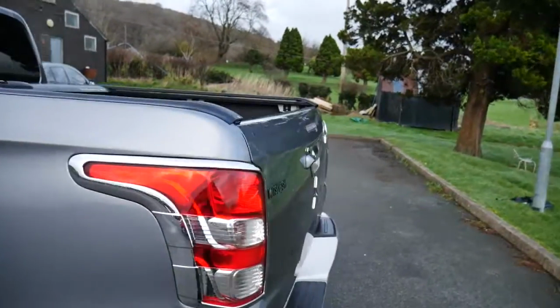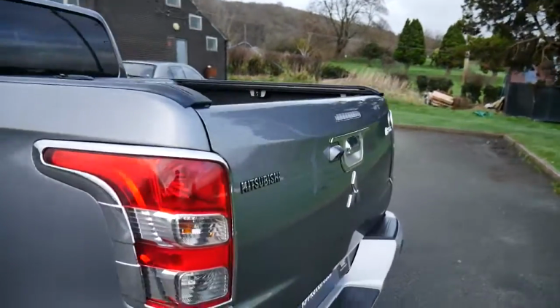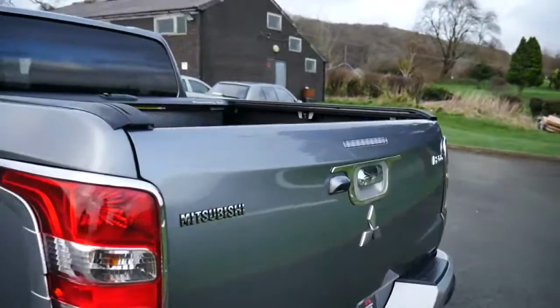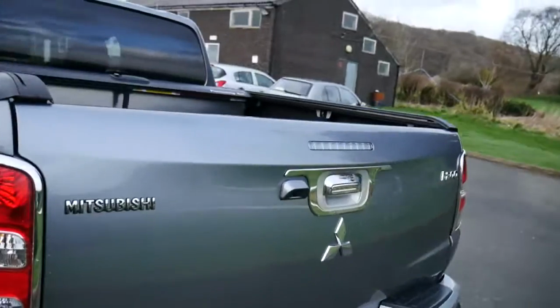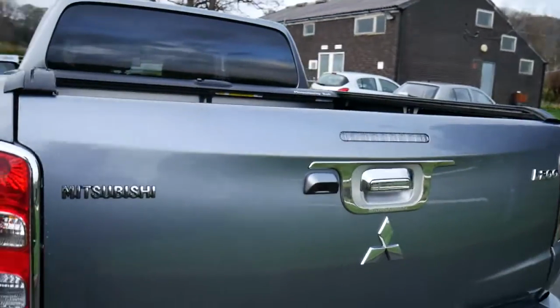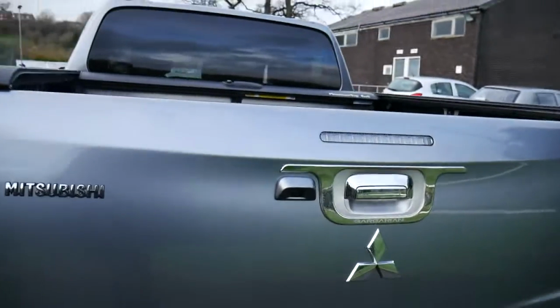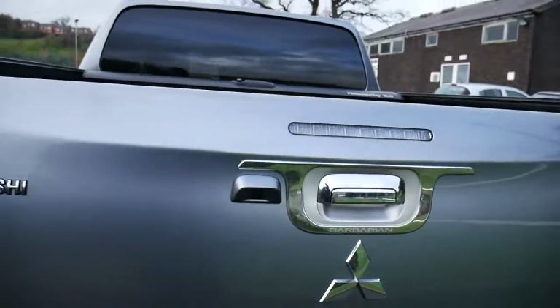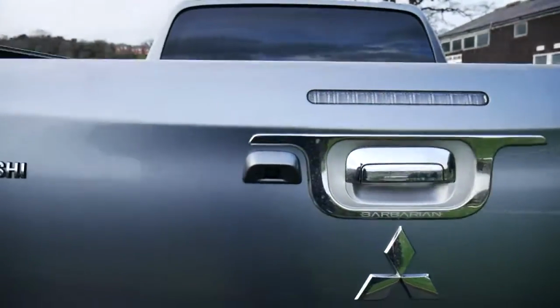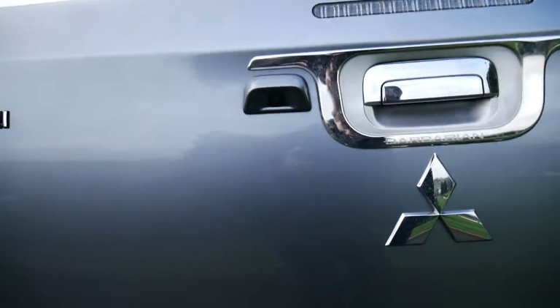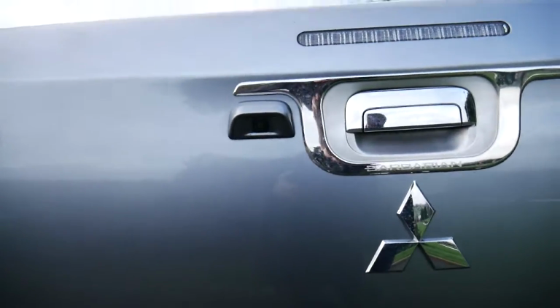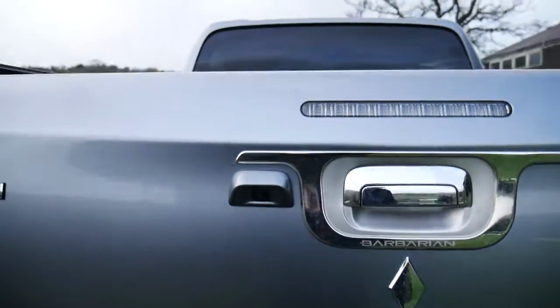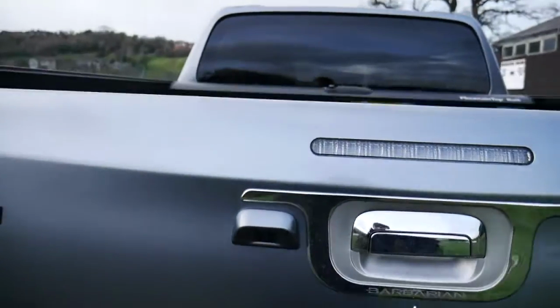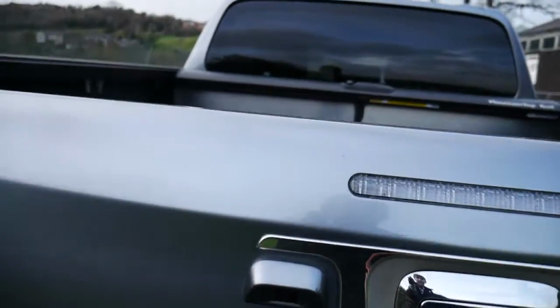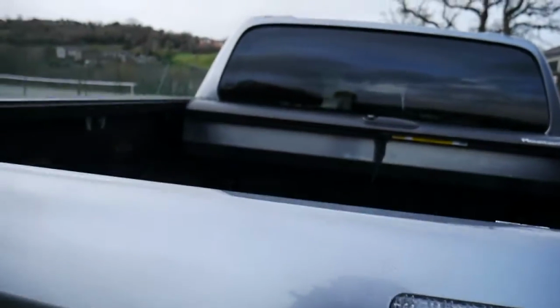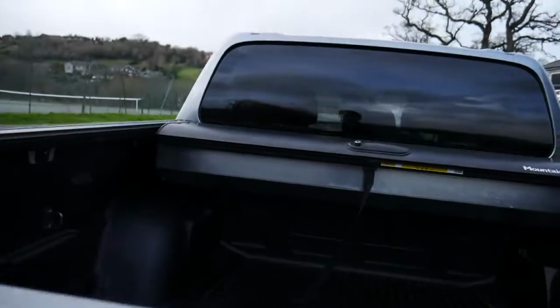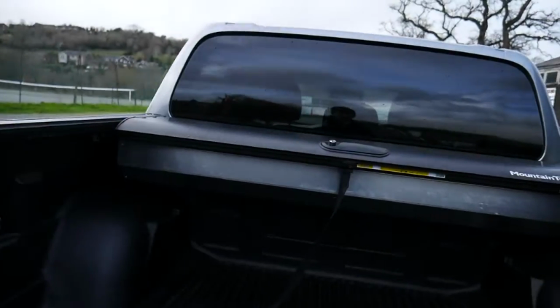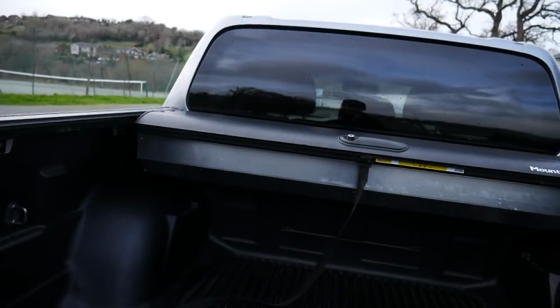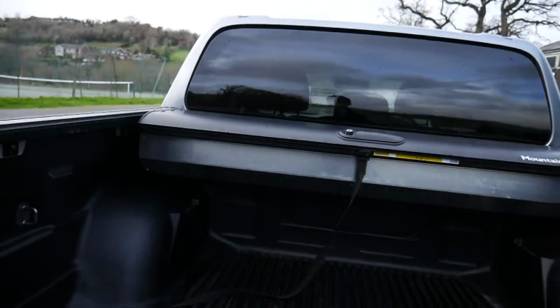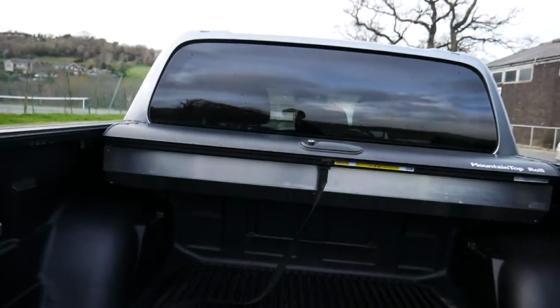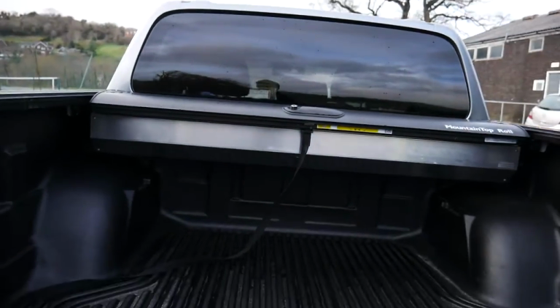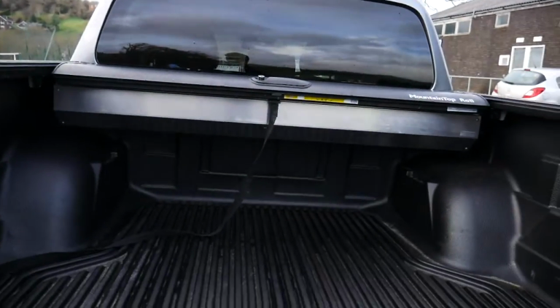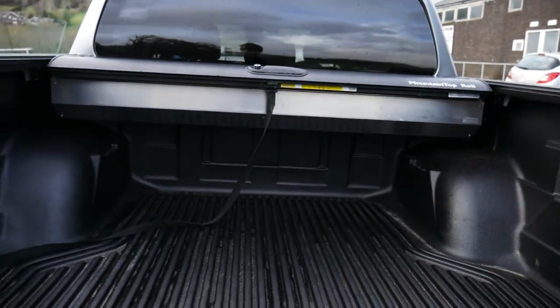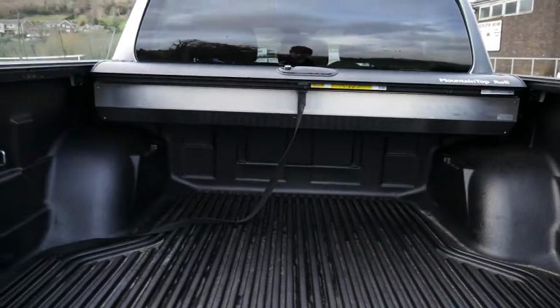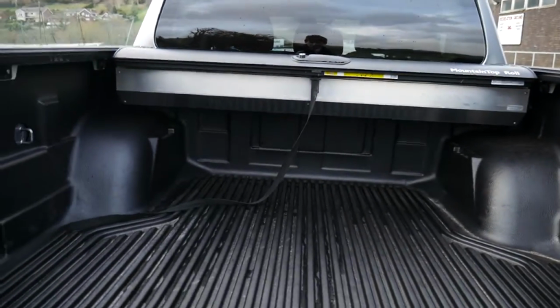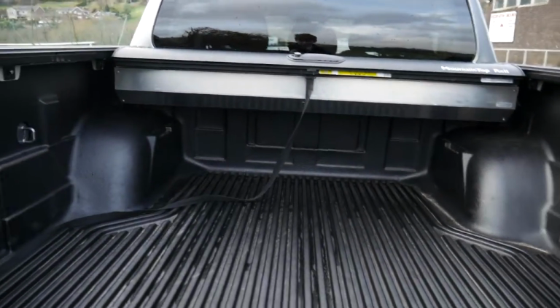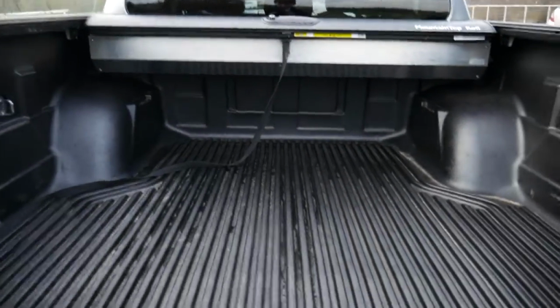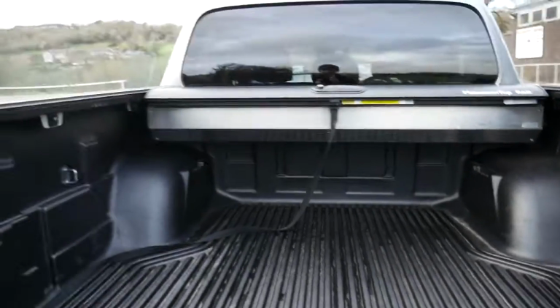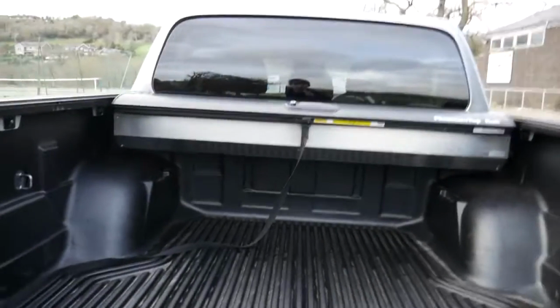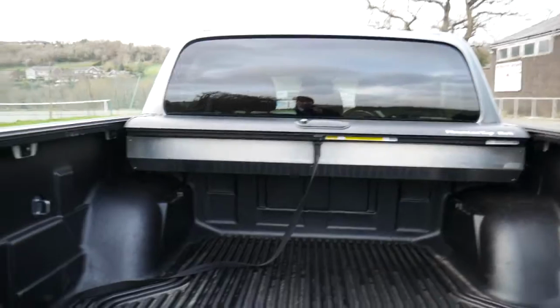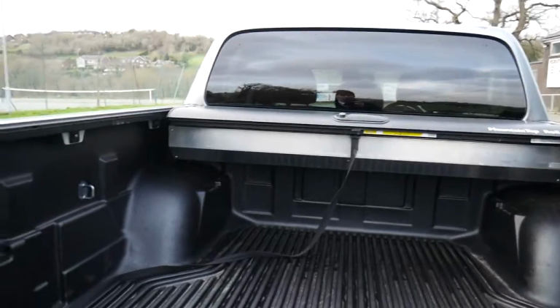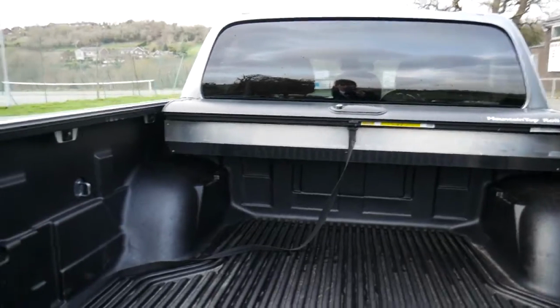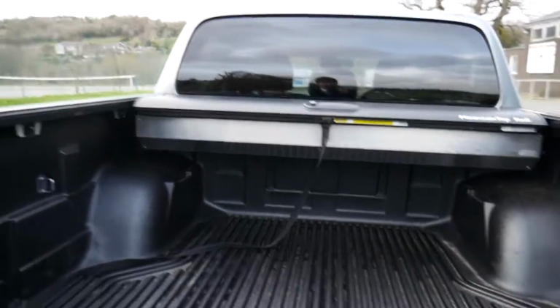Come around to the back here, you've got a rear view parking camera there. And inside the back here you've got a huge amount of space. You've also got a hard roll top there.